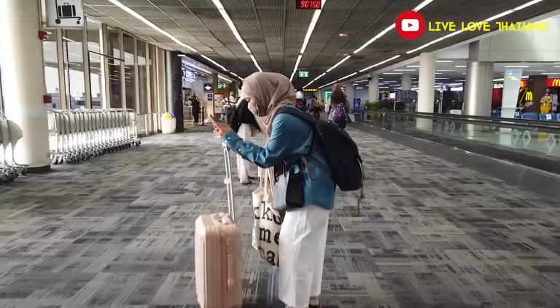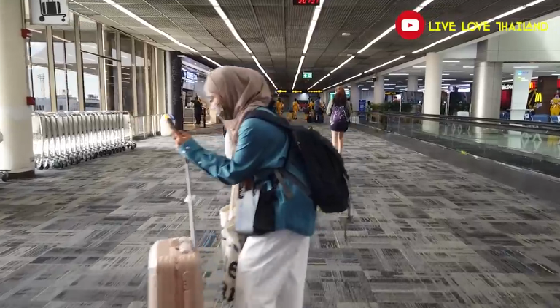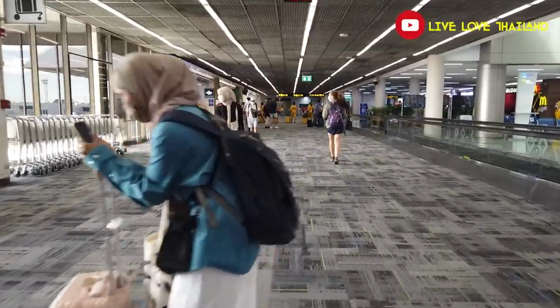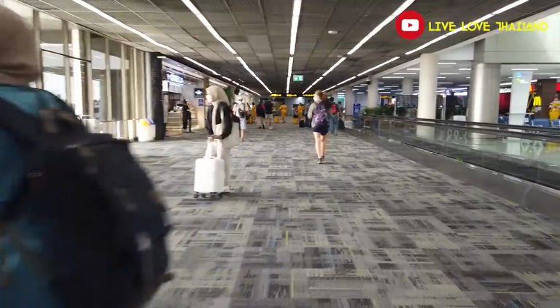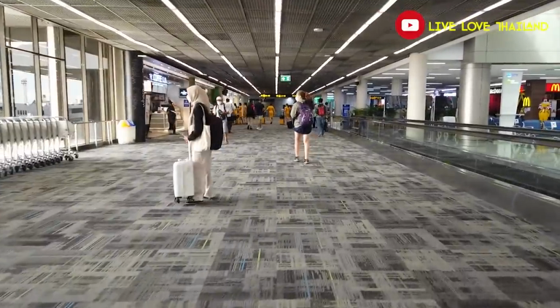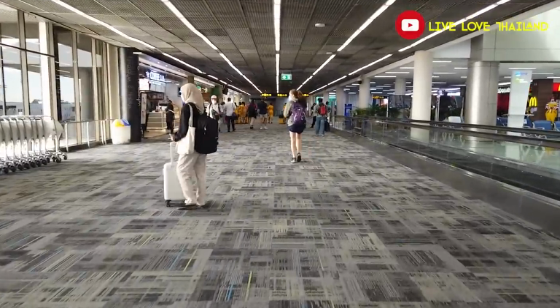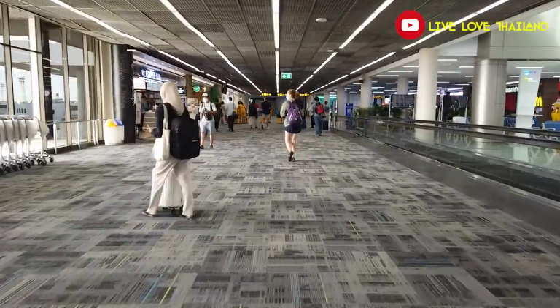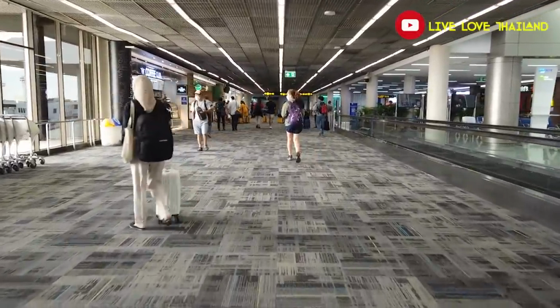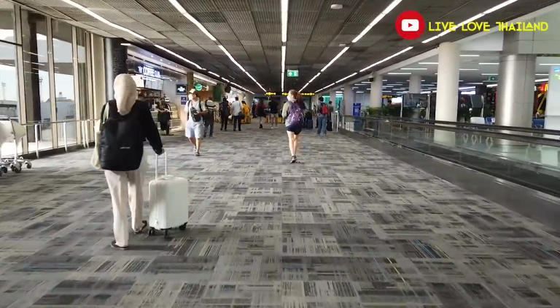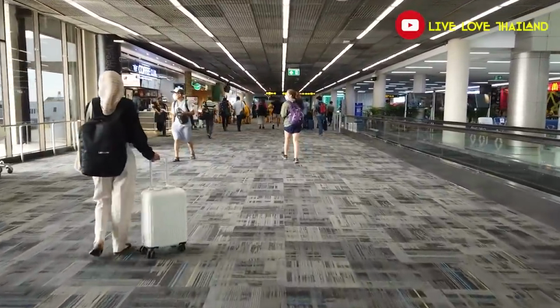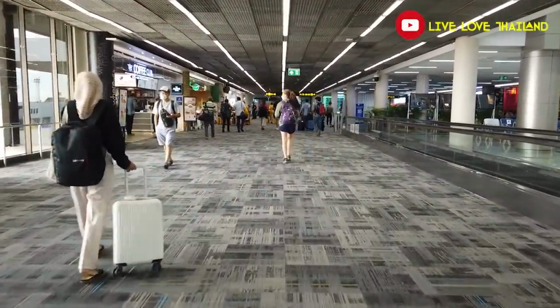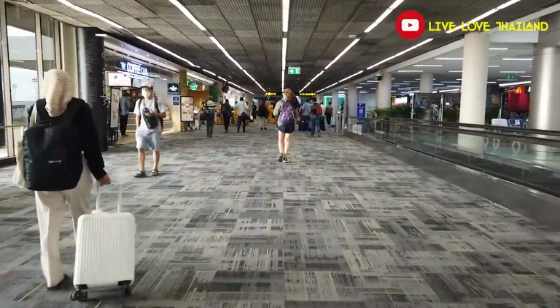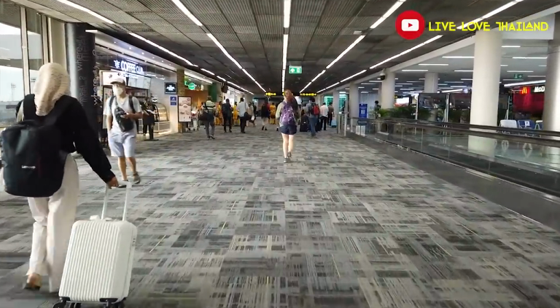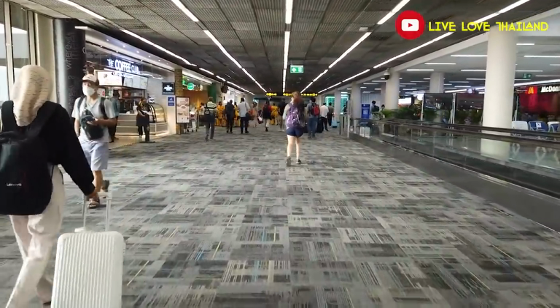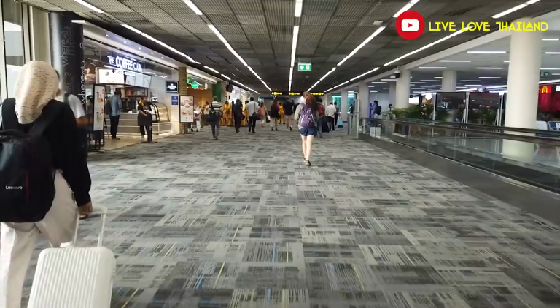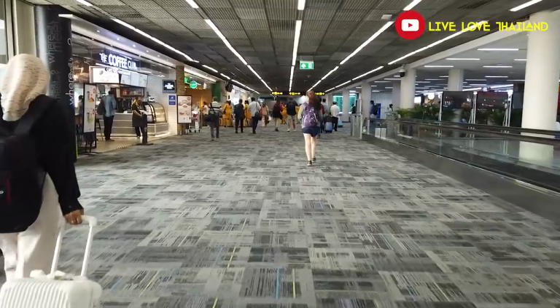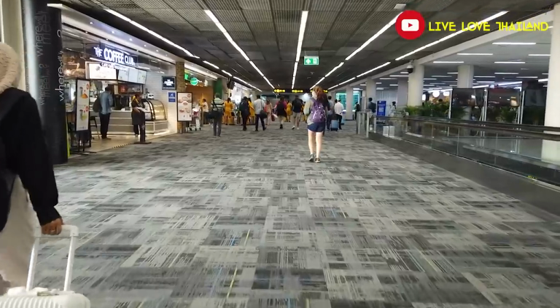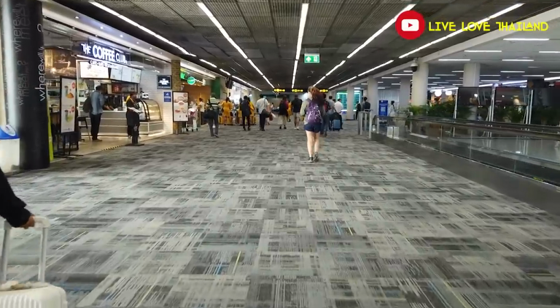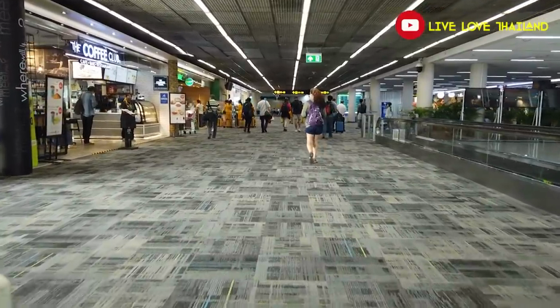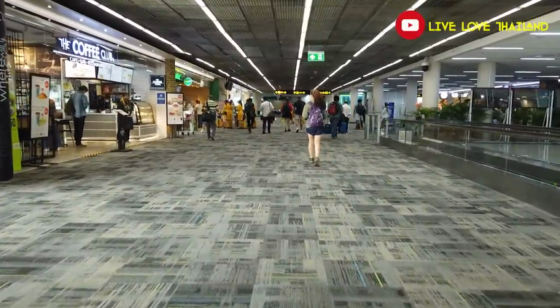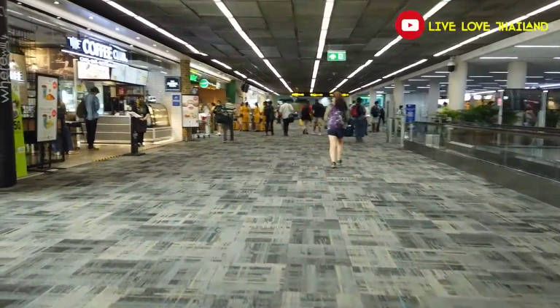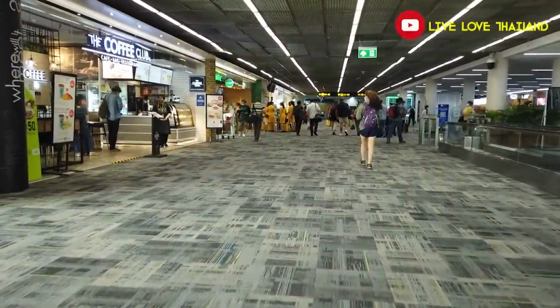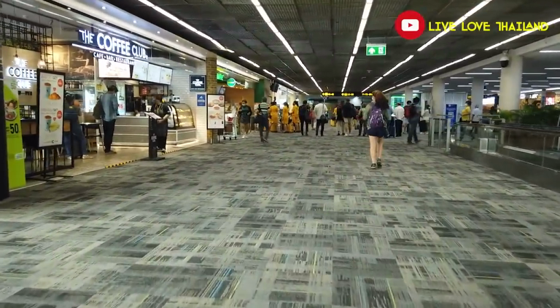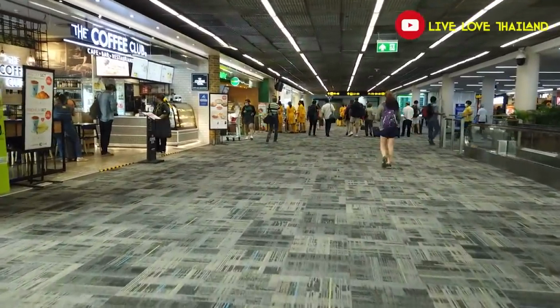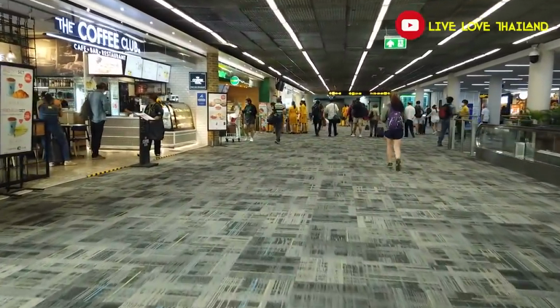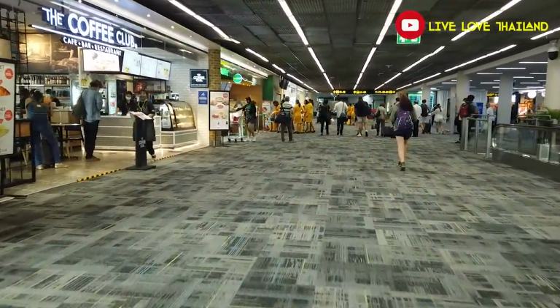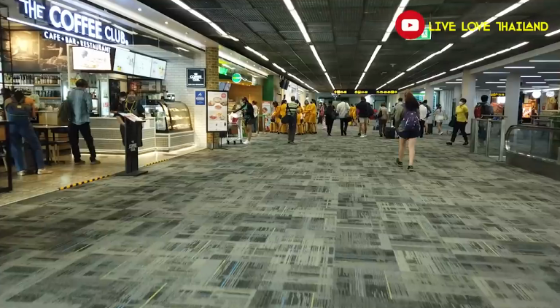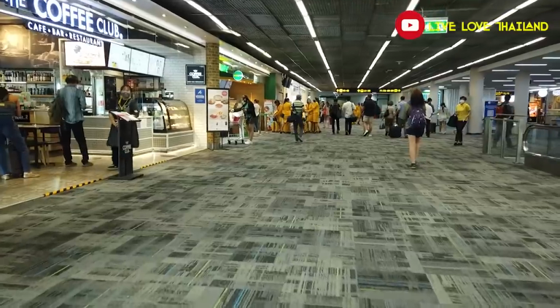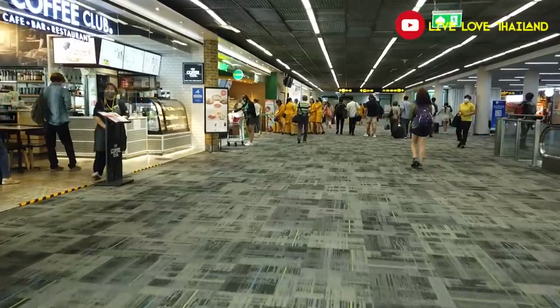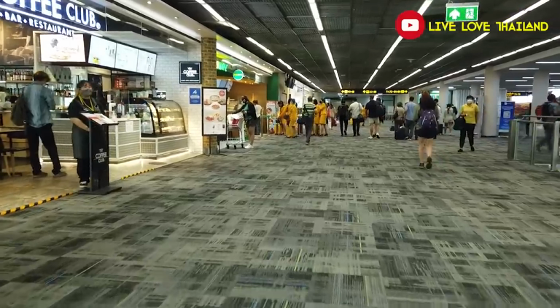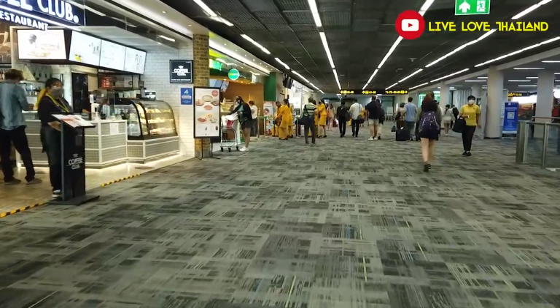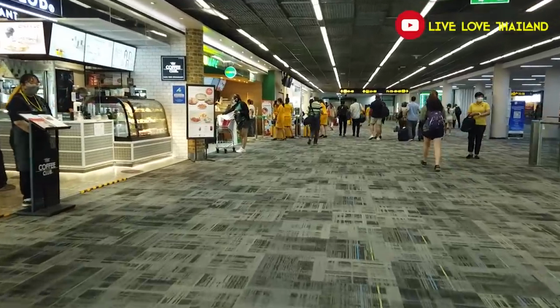Here we are at the duty-free zone. We still have 45 minutes — the flight is delayed to 10:20, and boarding will be at 9:45. So let's explore around a little bit and after that grab a coffee and eat something before we board.